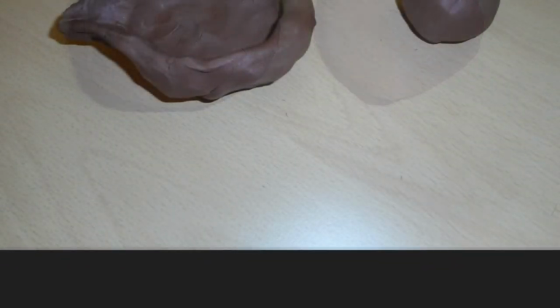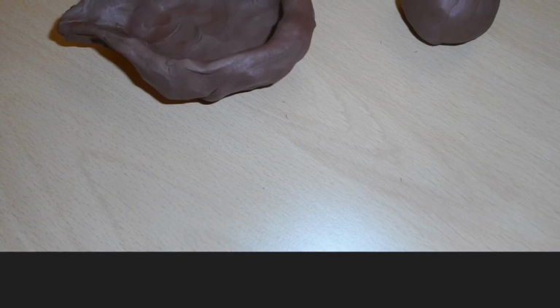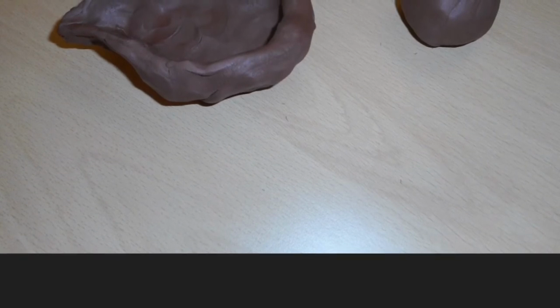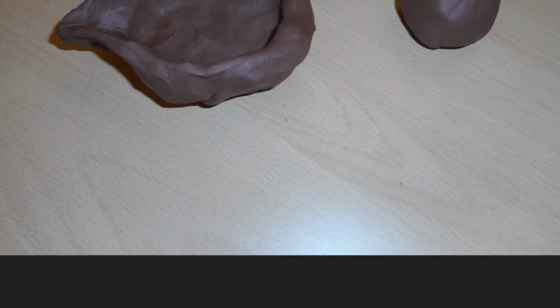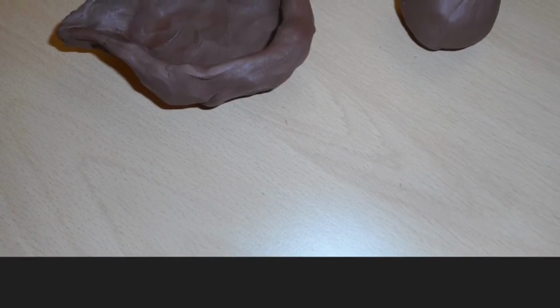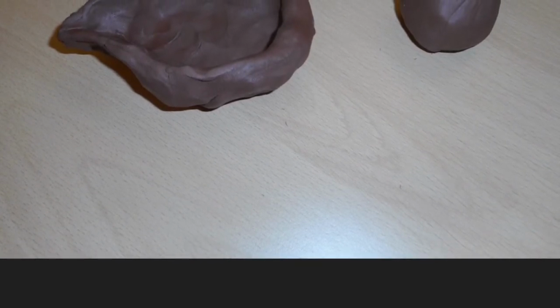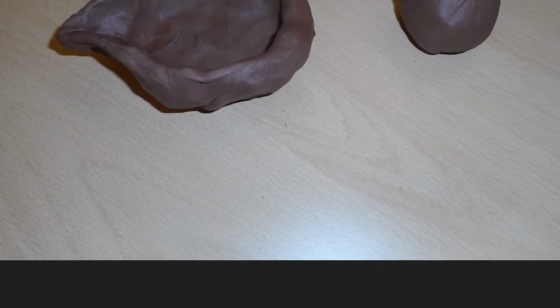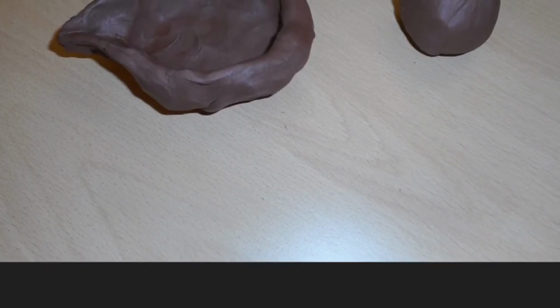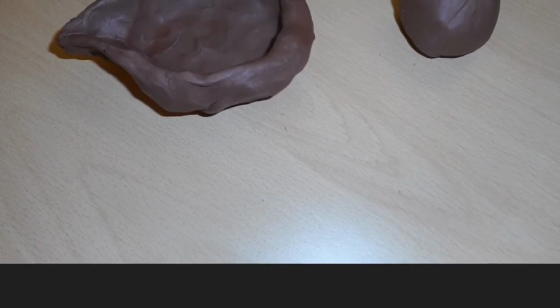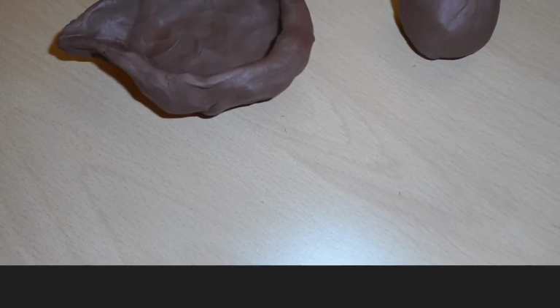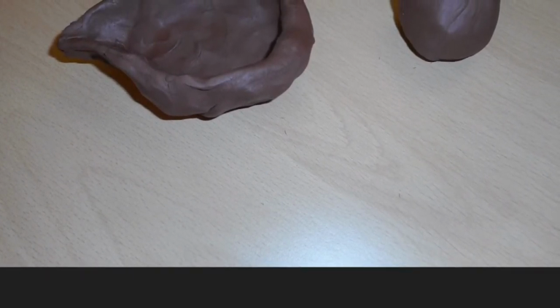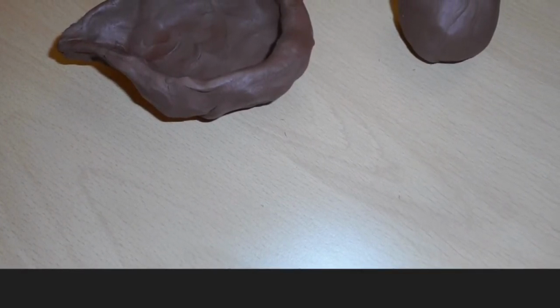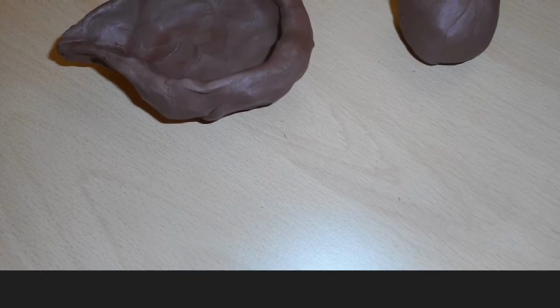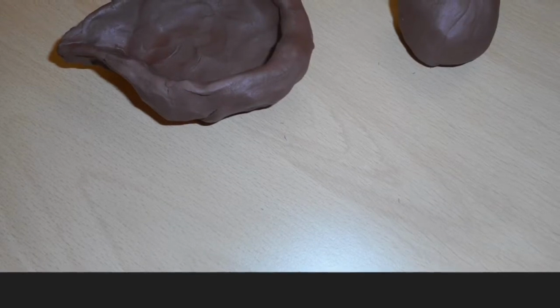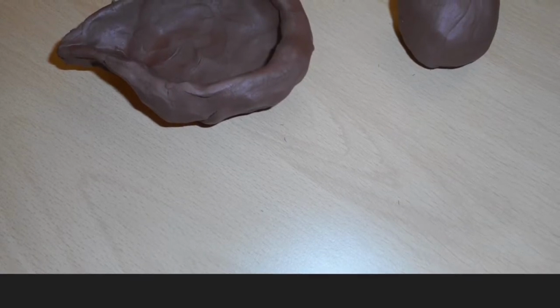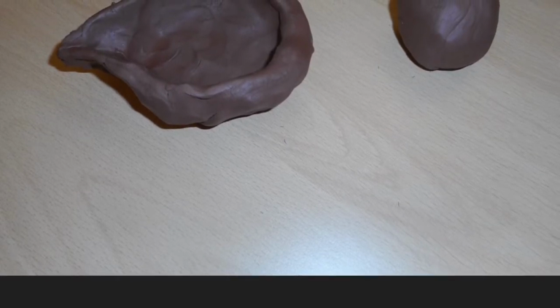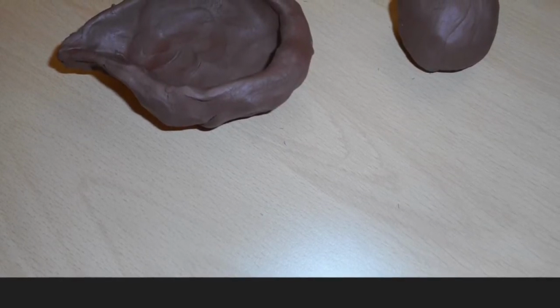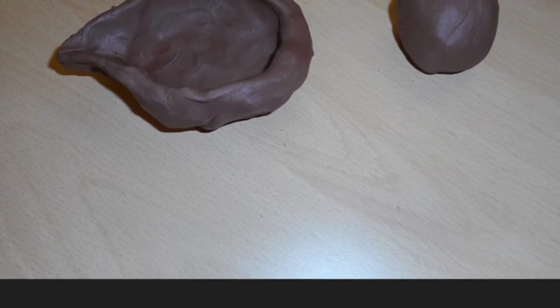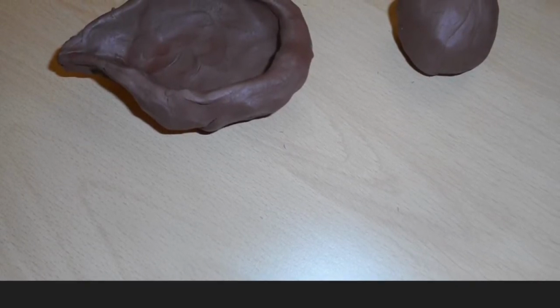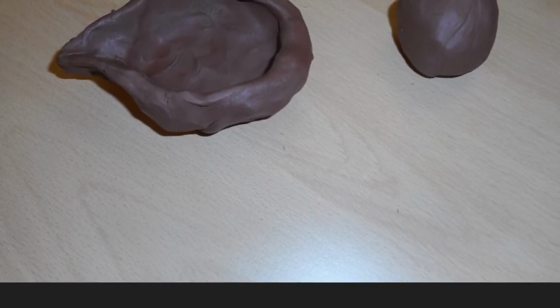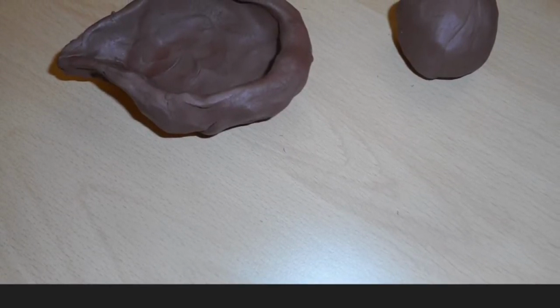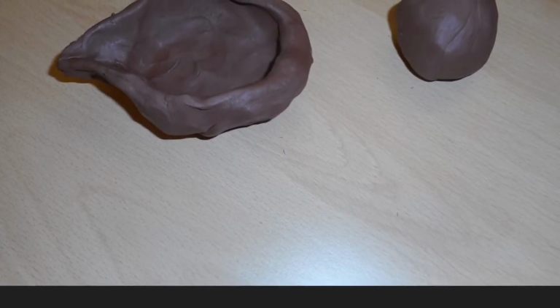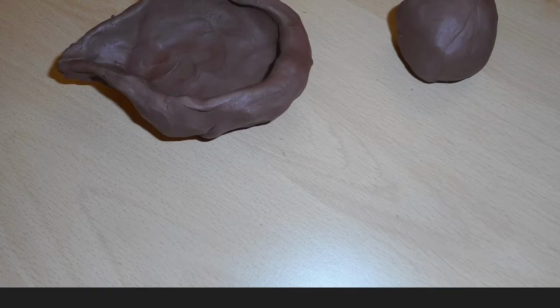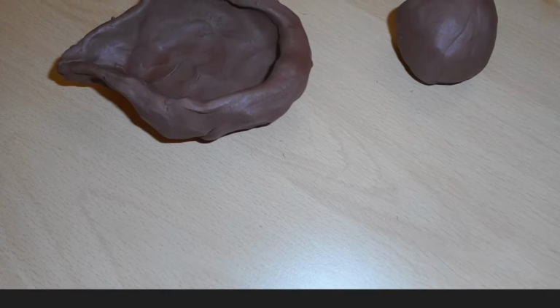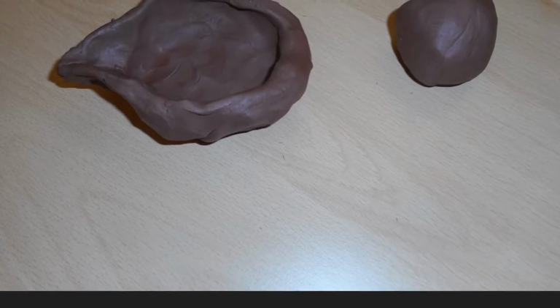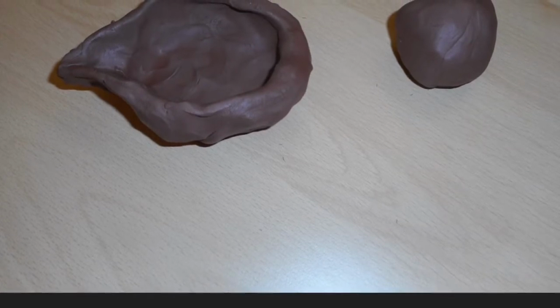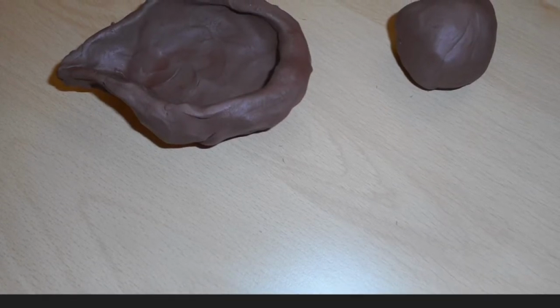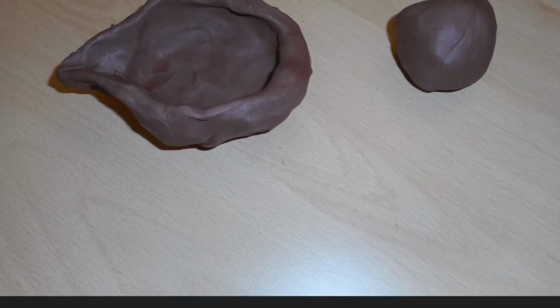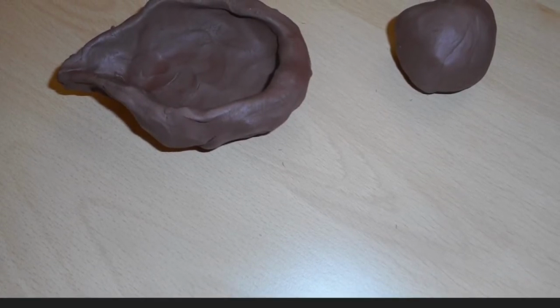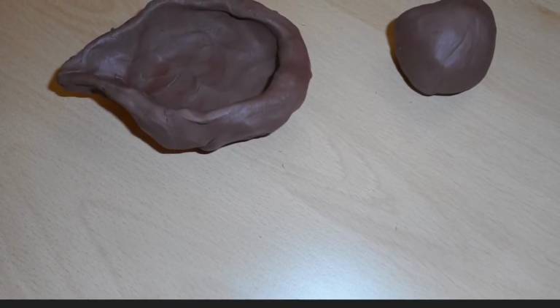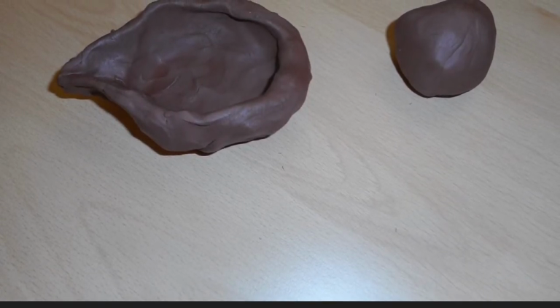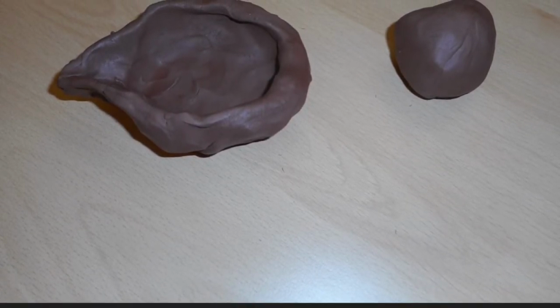Next, gently use the thumb pop technique and carefully push down, then pinch the sides slowly and thin, but don't pinch the sides too thin or it will crack in the kiln.